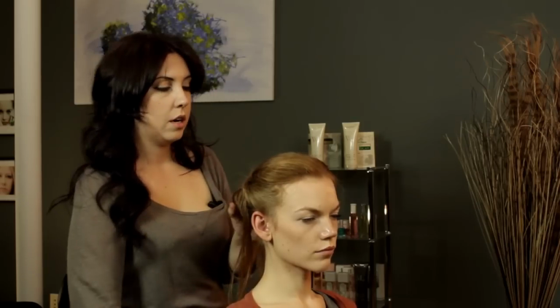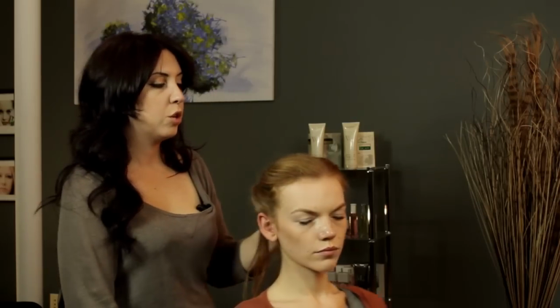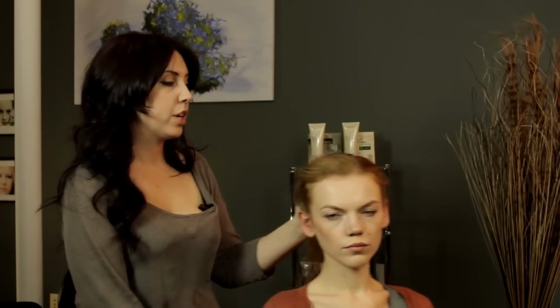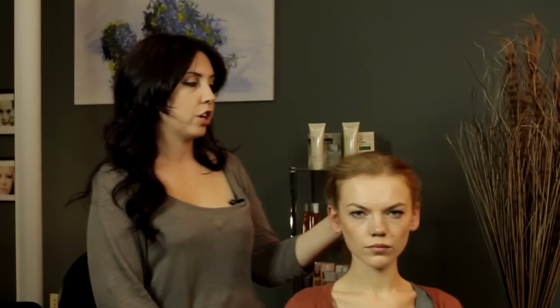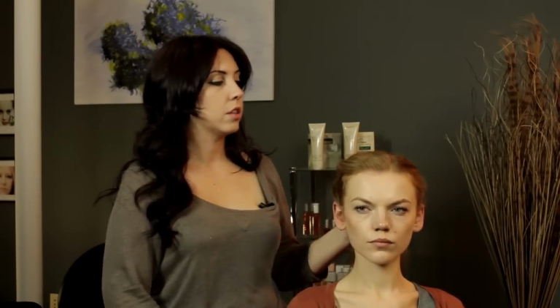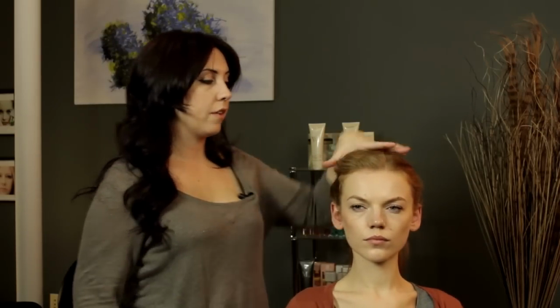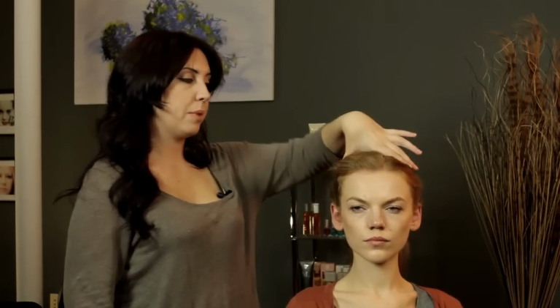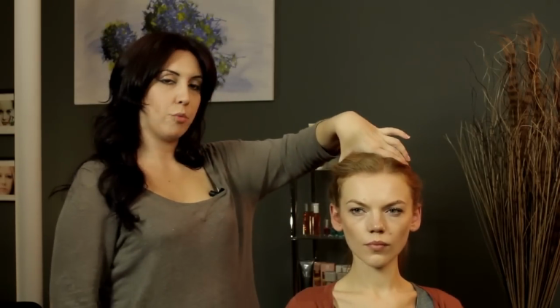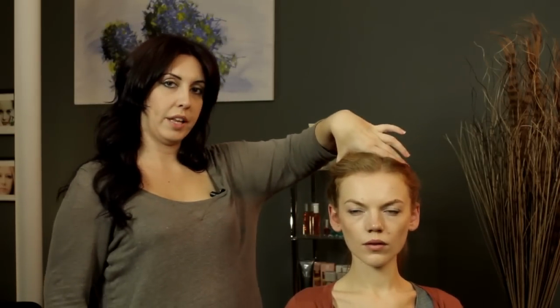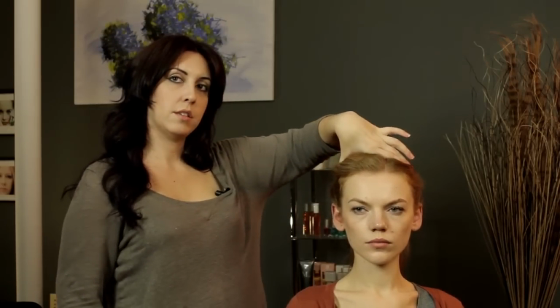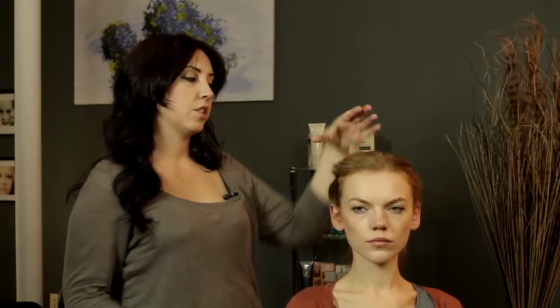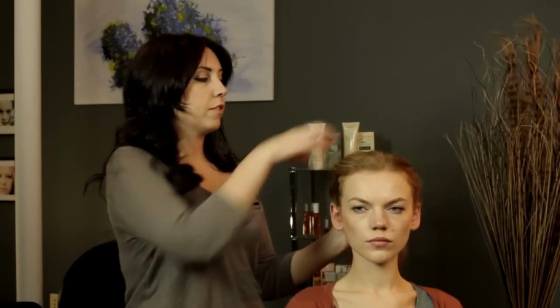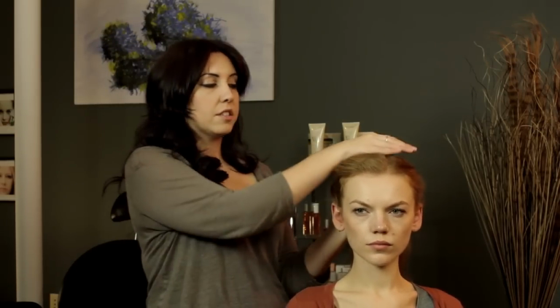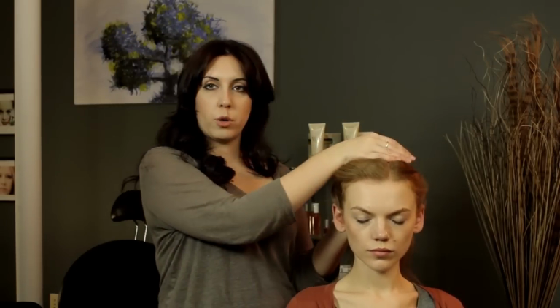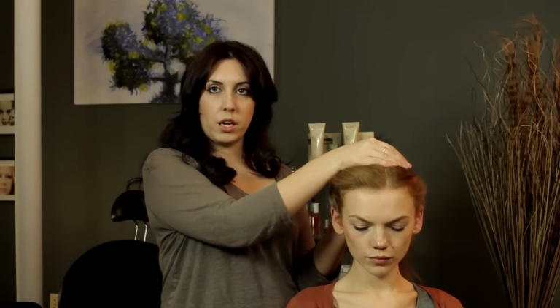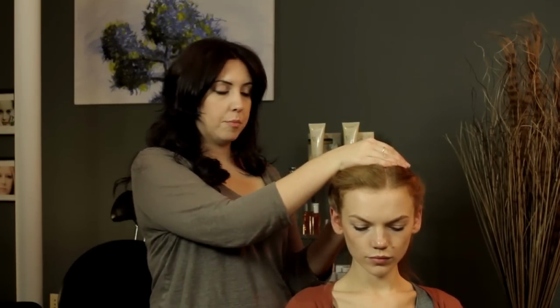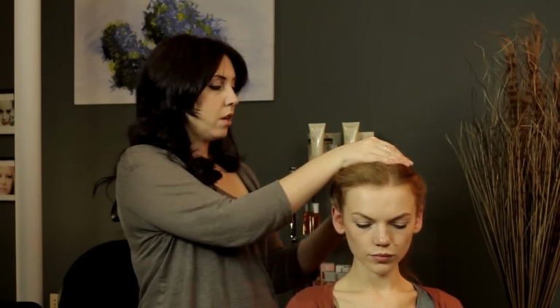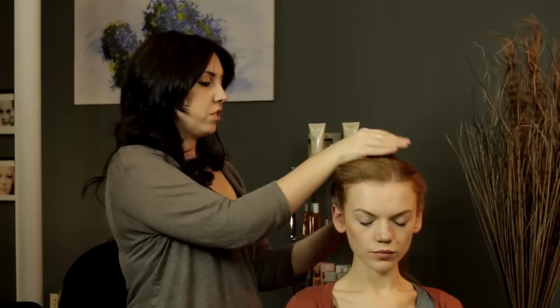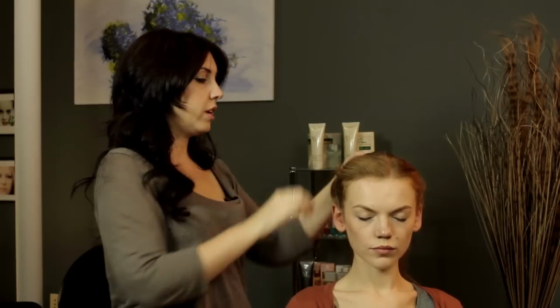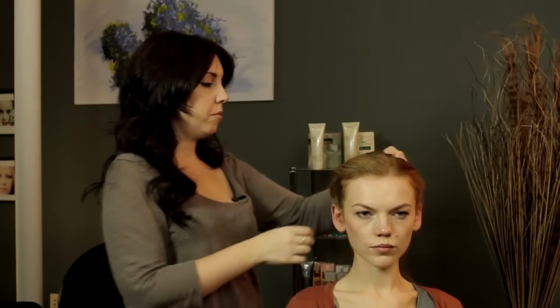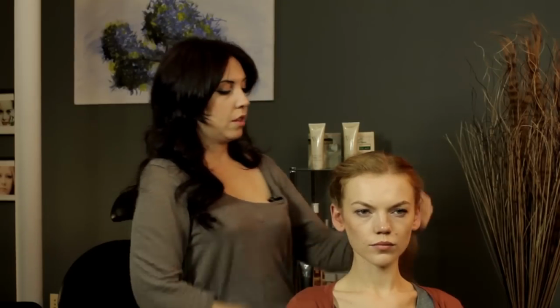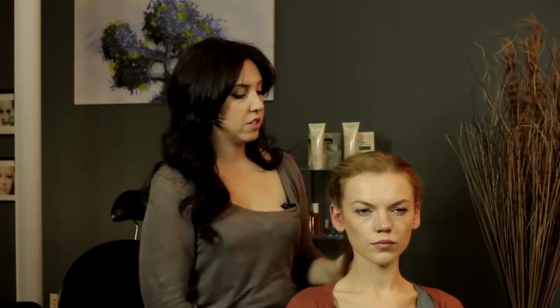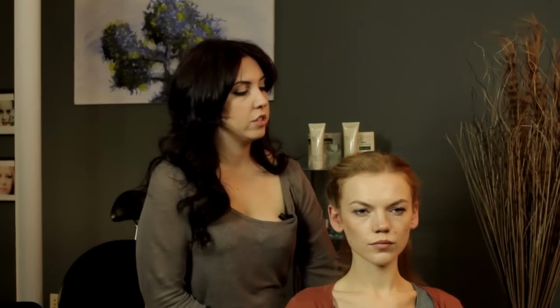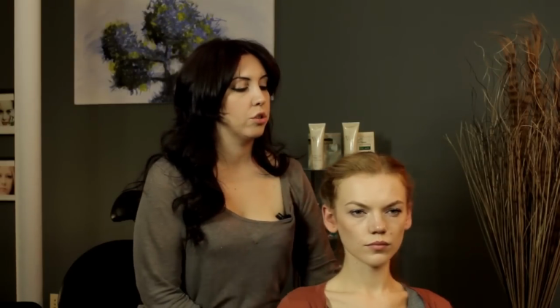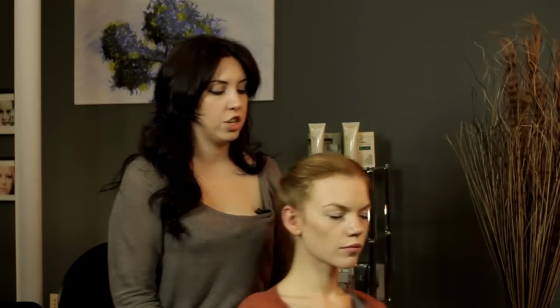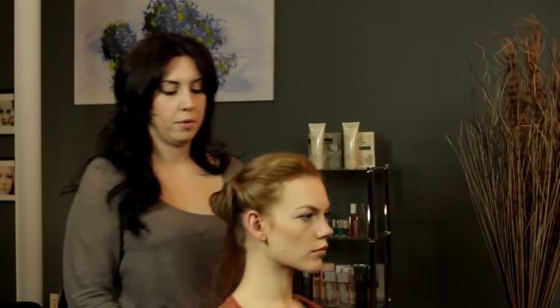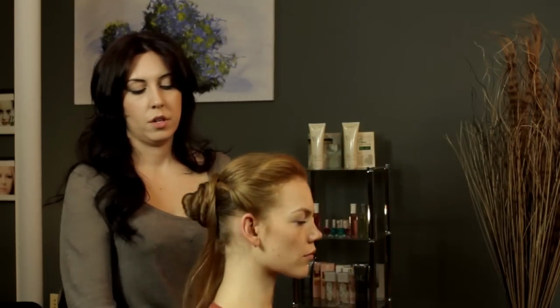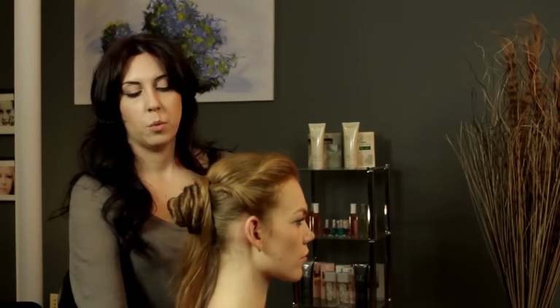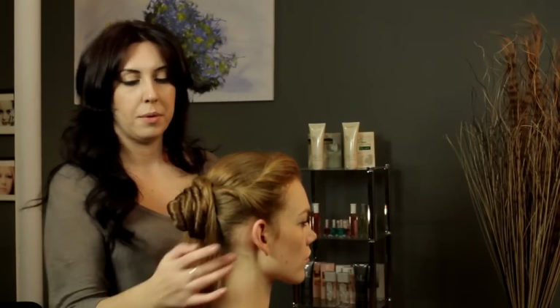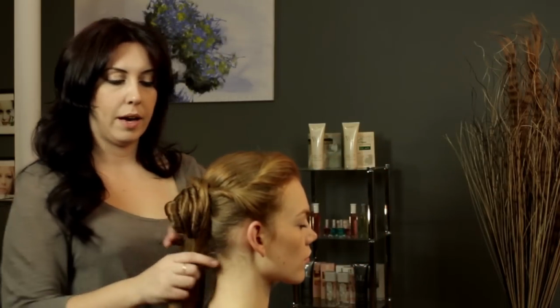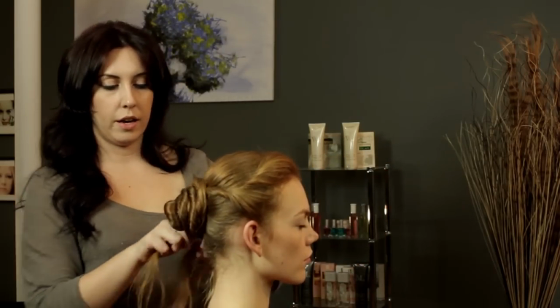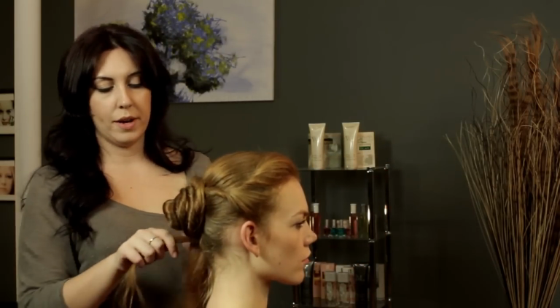And then you want to make sure that you have your headband in the right place — for her, it's going to be going right here. So once you get it in, then you're just going to finish up with wrapping the back of the hair around.